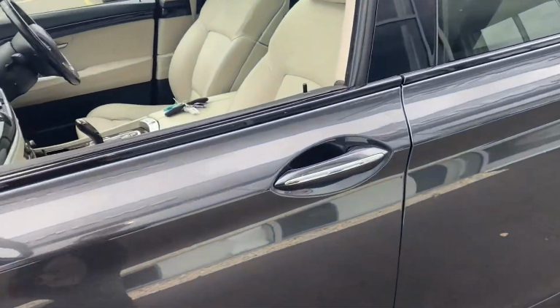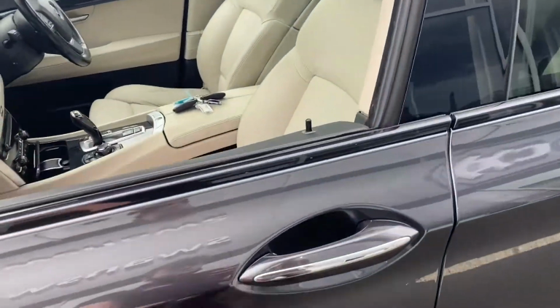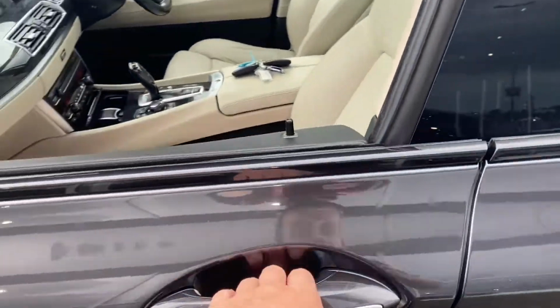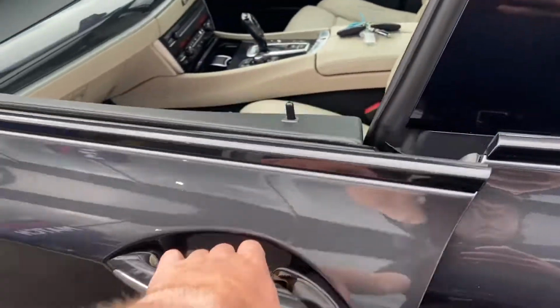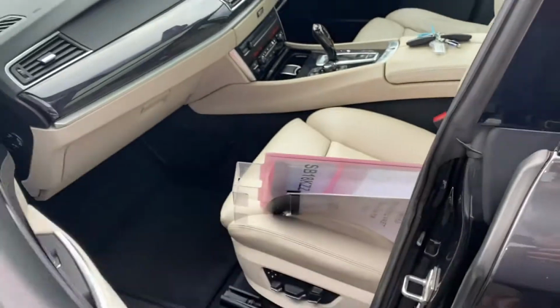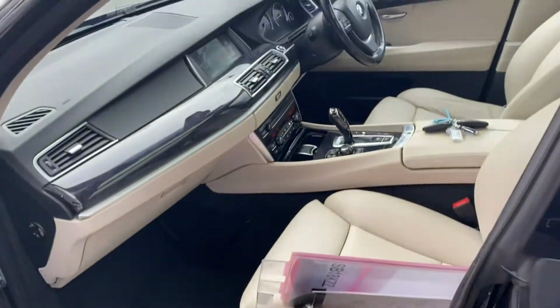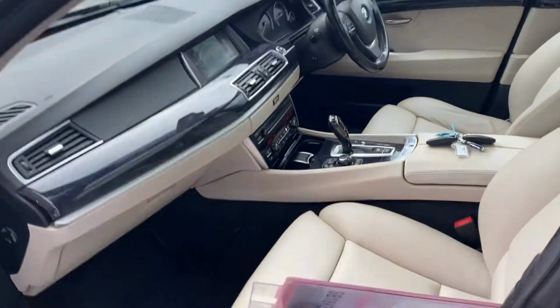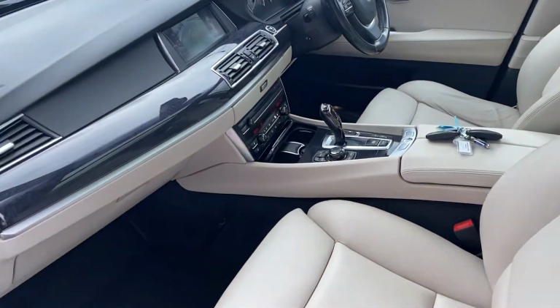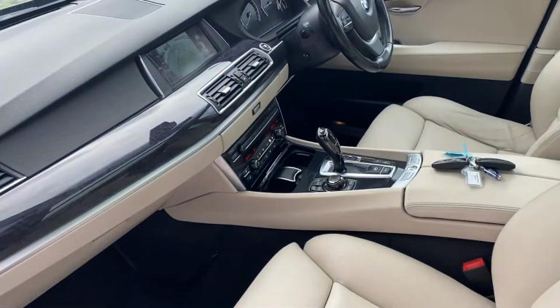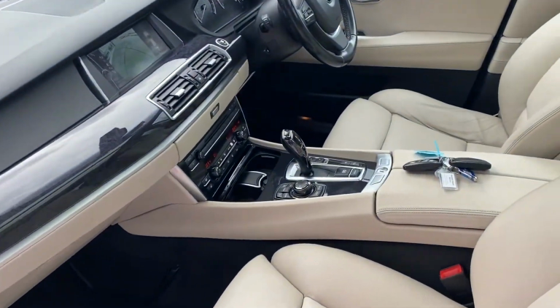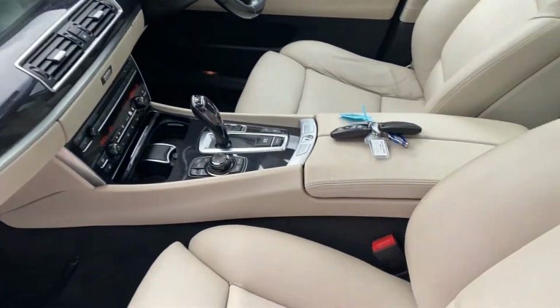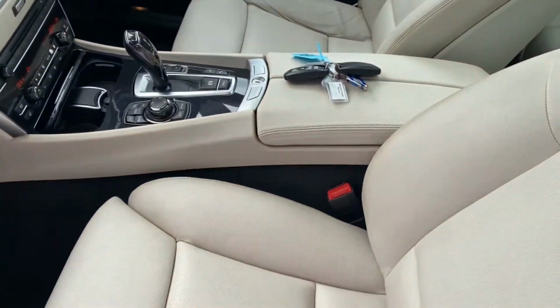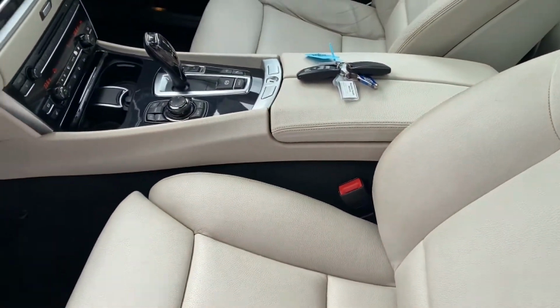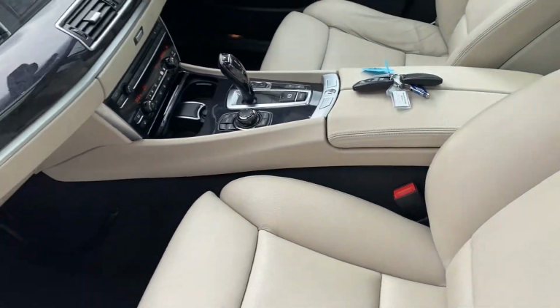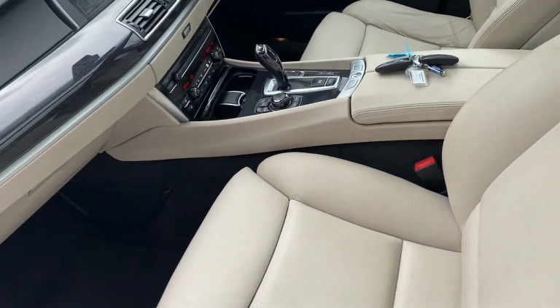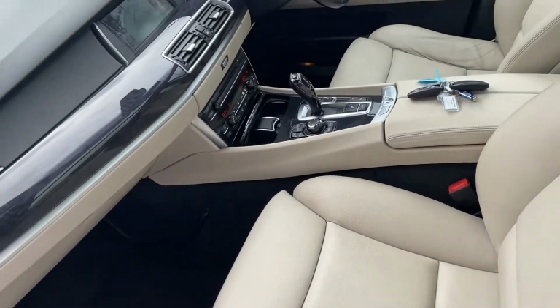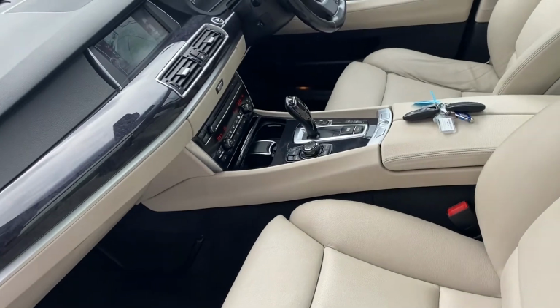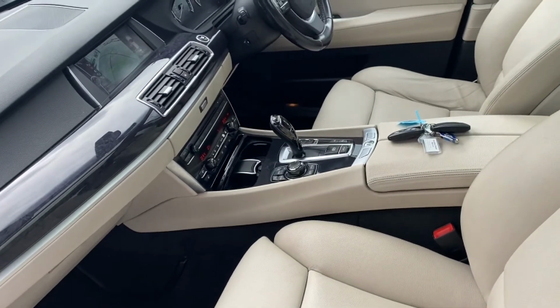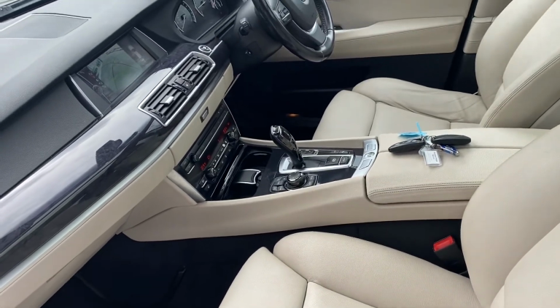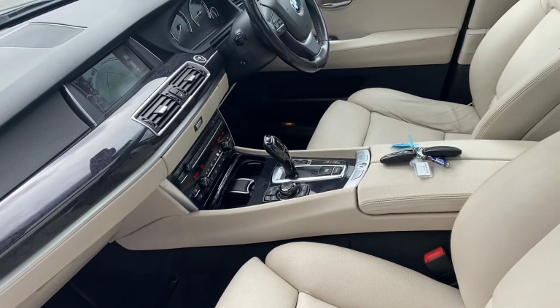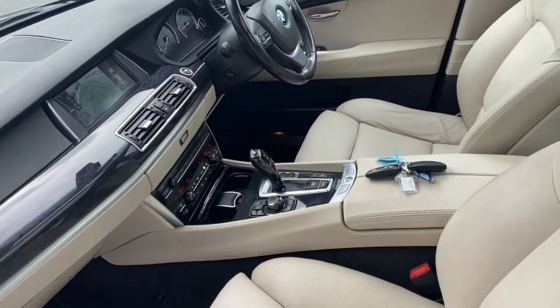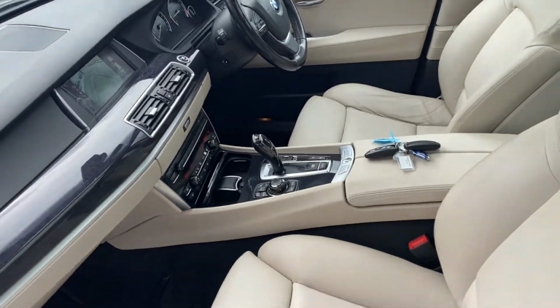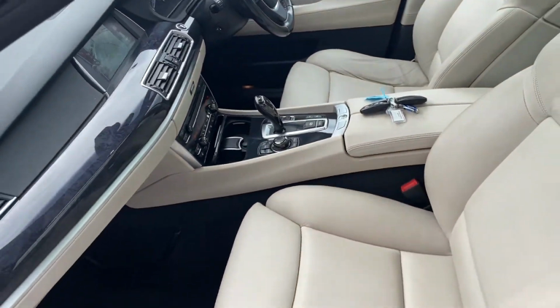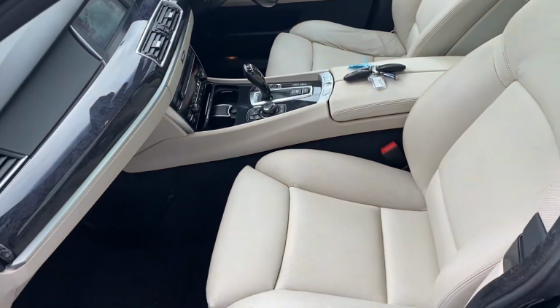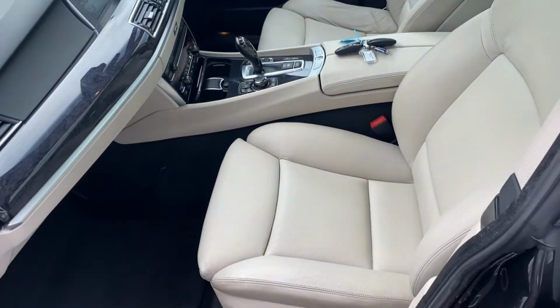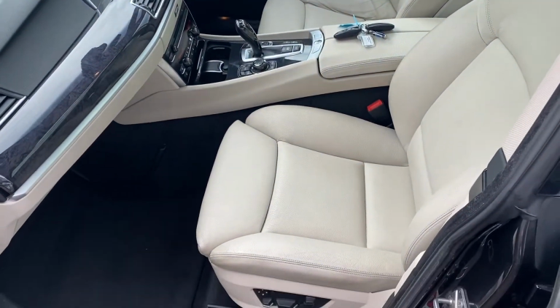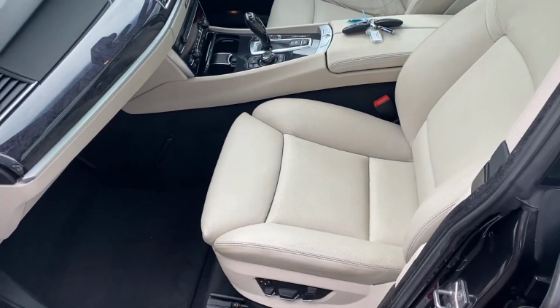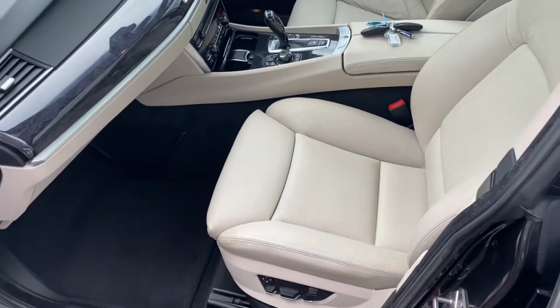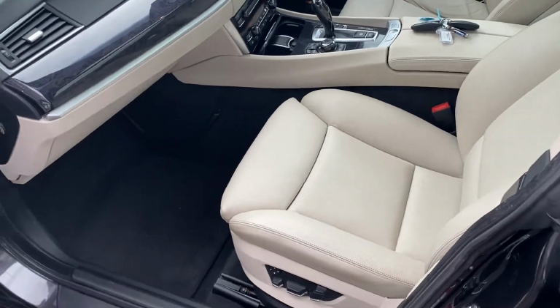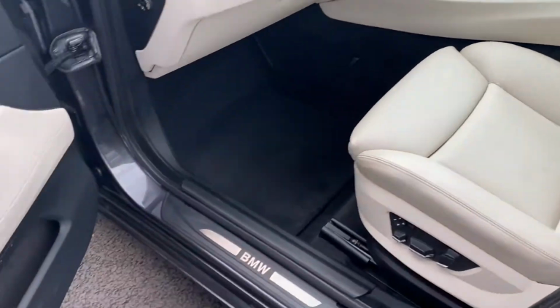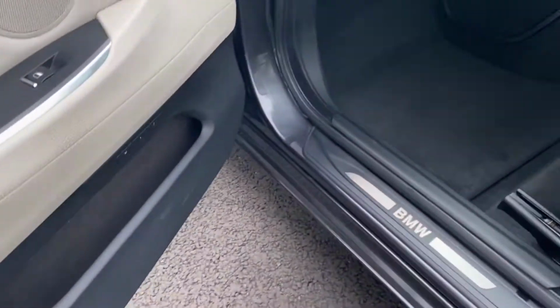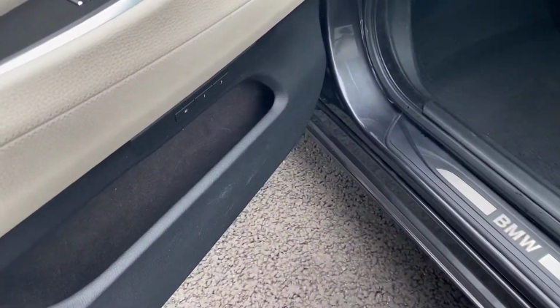Over to the passenger side — you can see the interior is absolutely gorgeous with these lovely full leather upholstery in cream. All the stitching throughout the car is very nice, especially on this upholstery. Very luxury car.